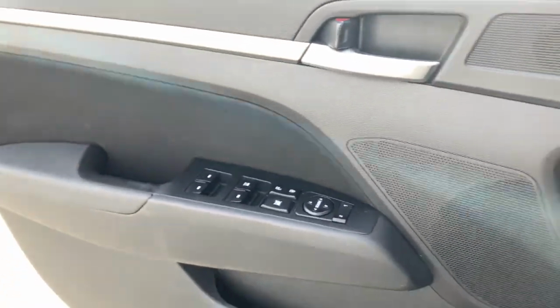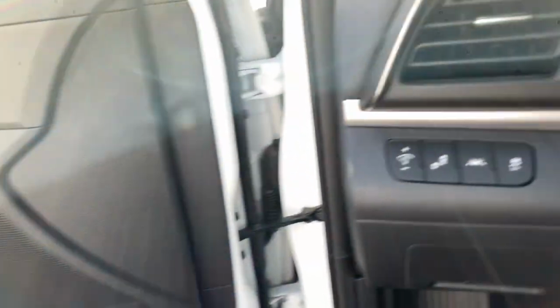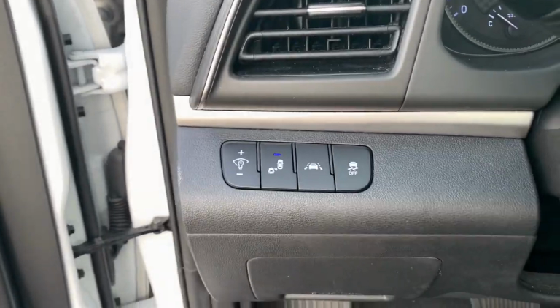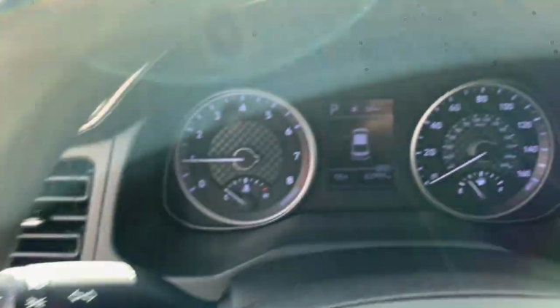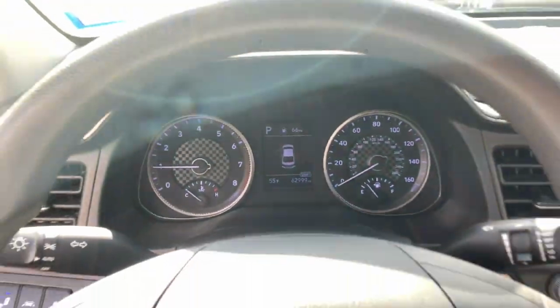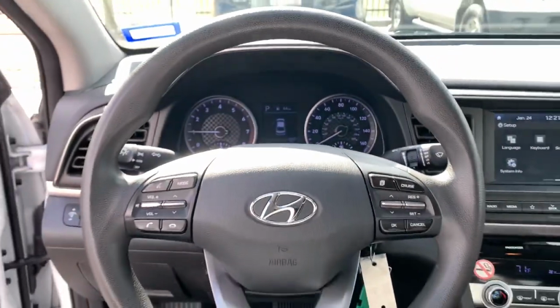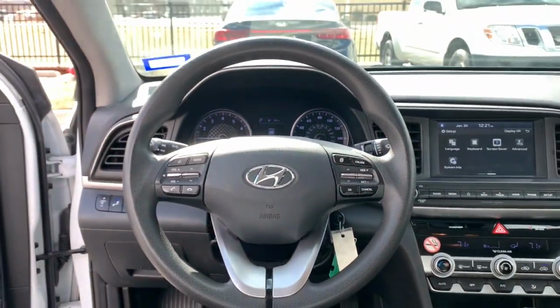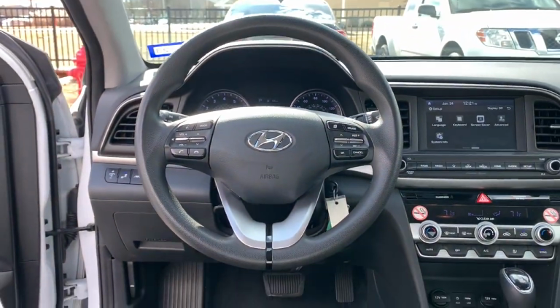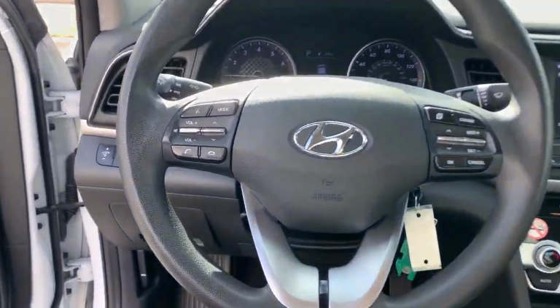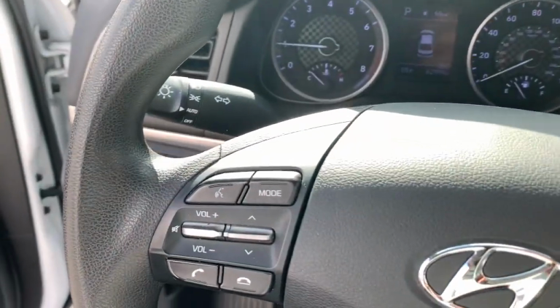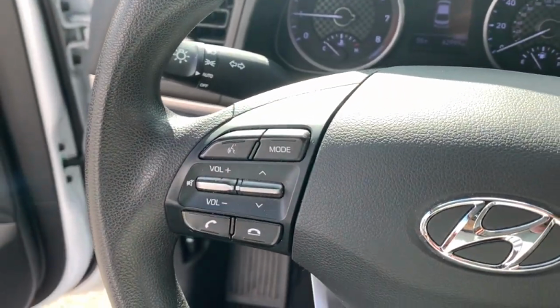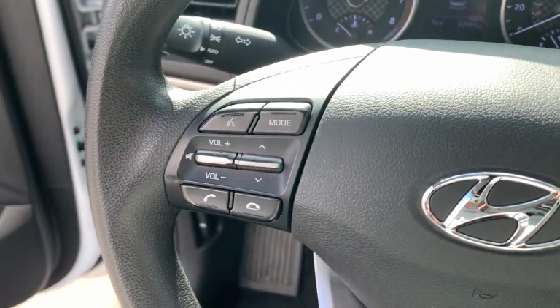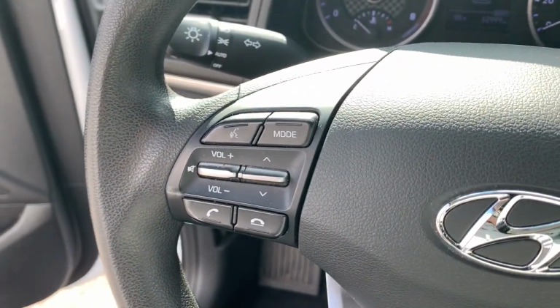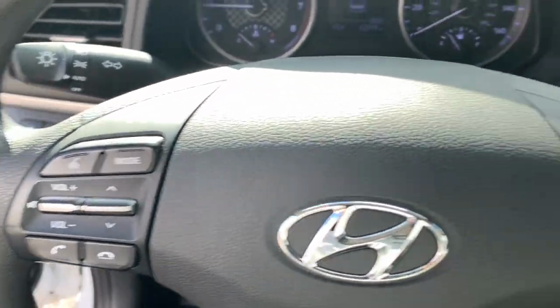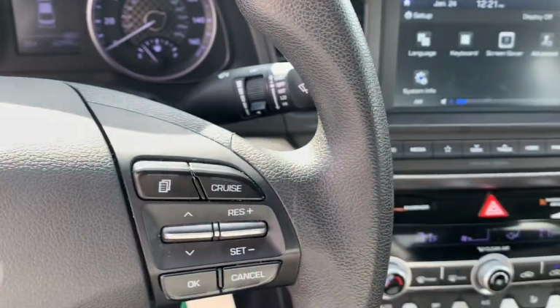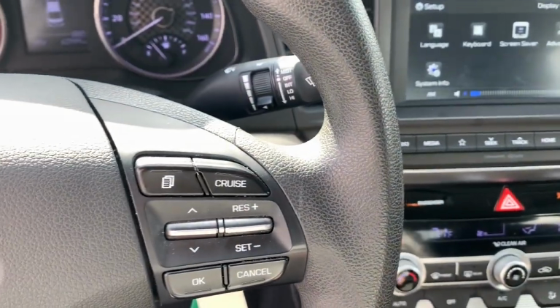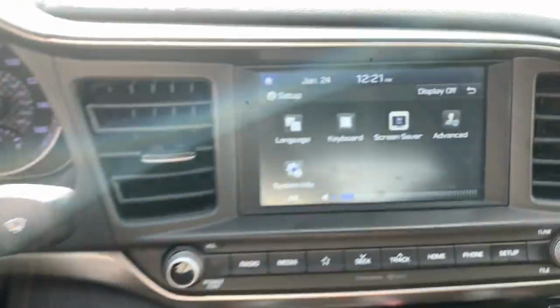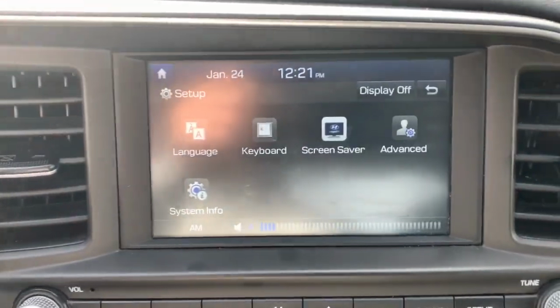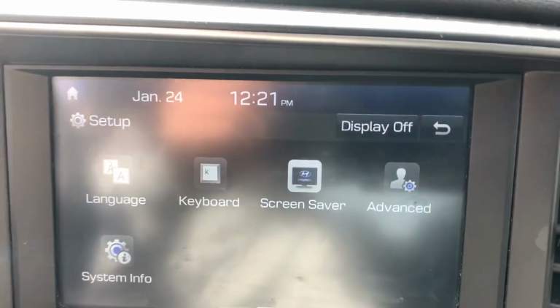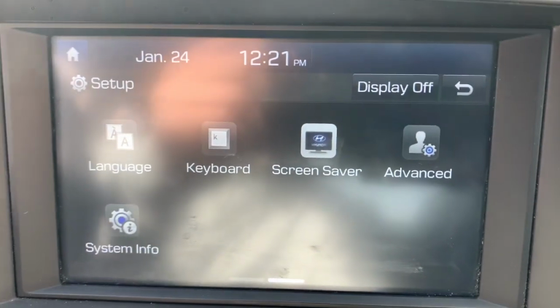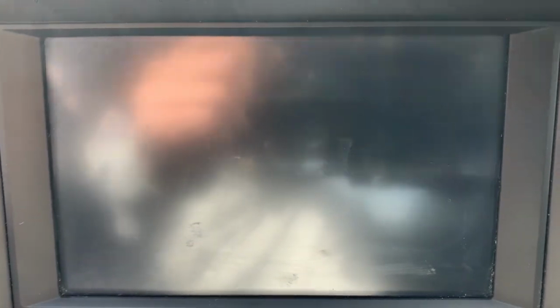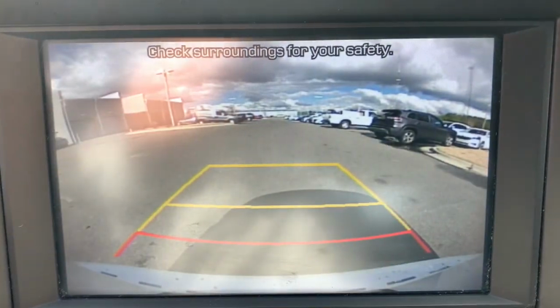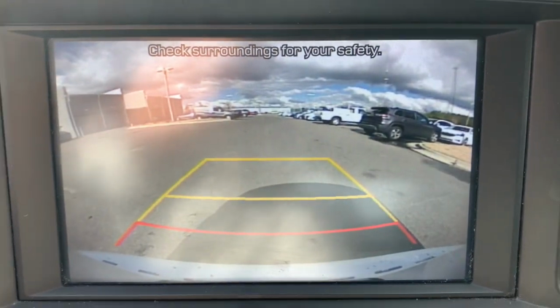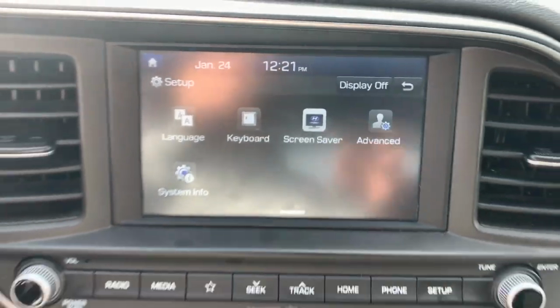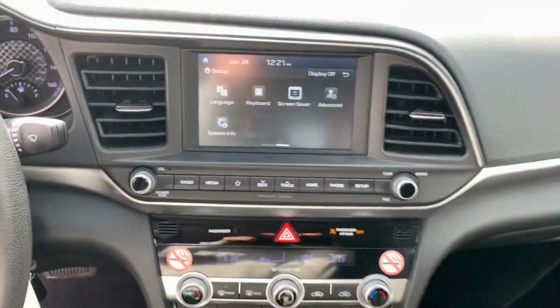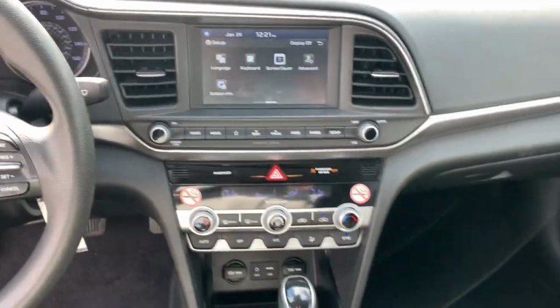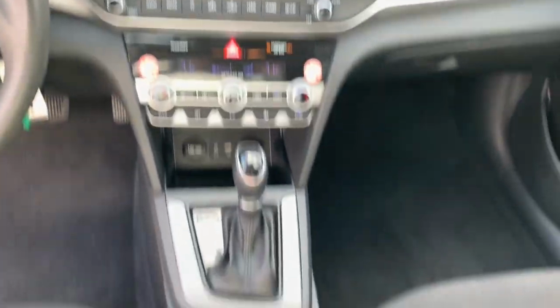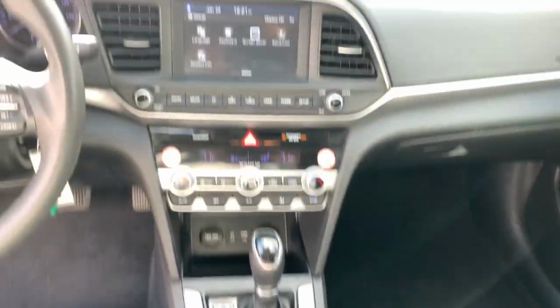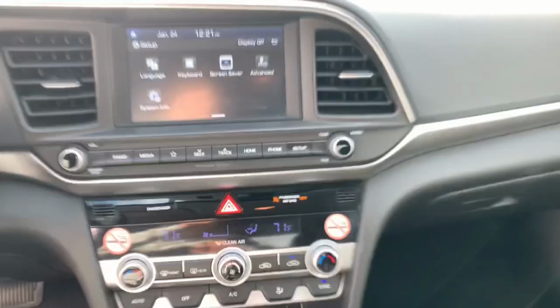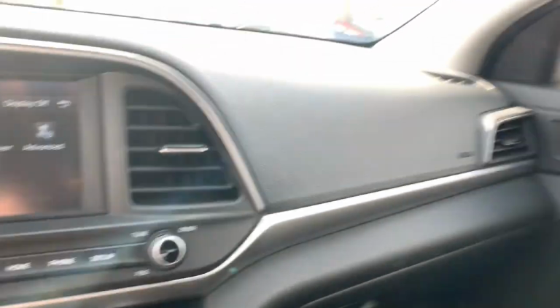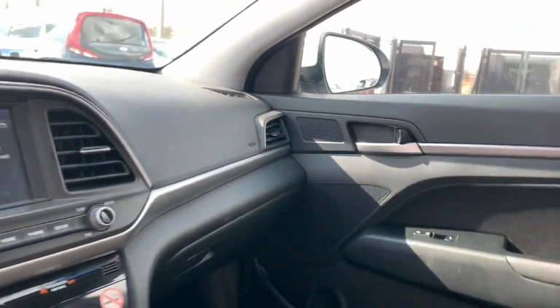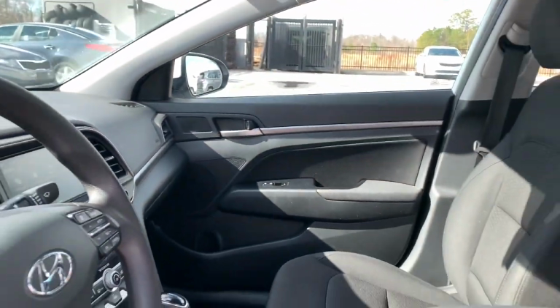These are just some of the great options this vehicle comes with: keyless entry, backup camera, heated mirrors, satellite radio, lane-keeping assist, blind spot monitor, aluminum wheels, Bluetooth connection, and multi-zone AC.